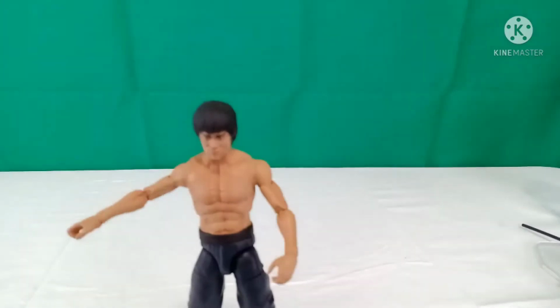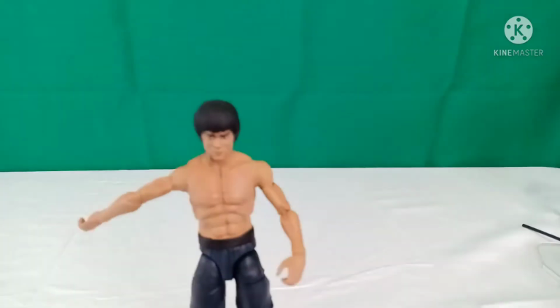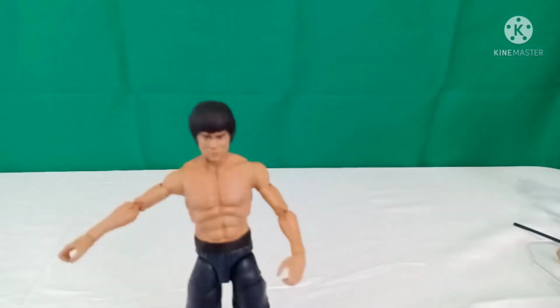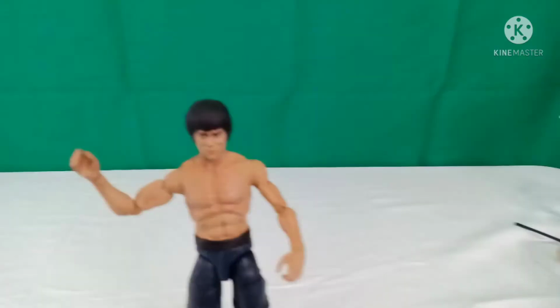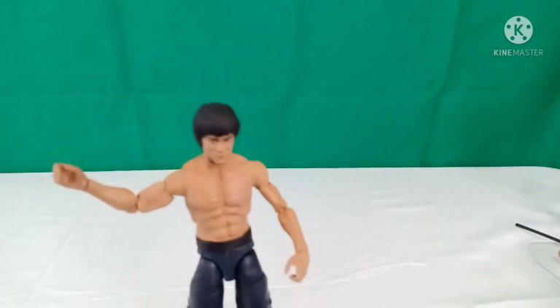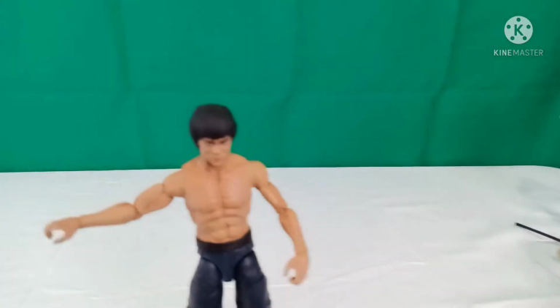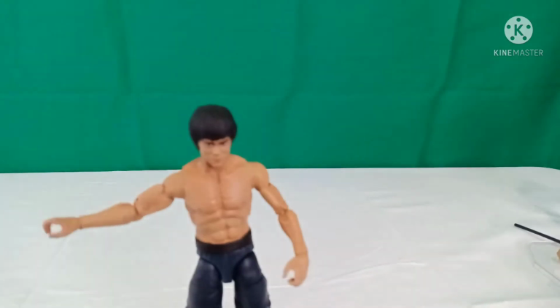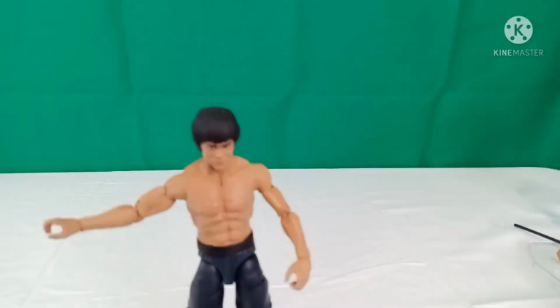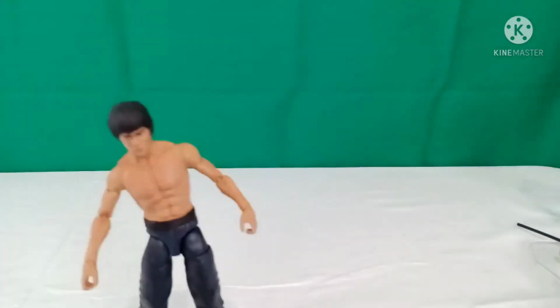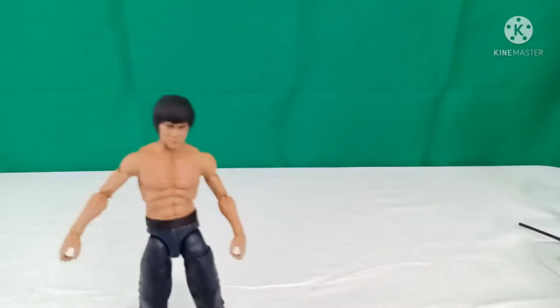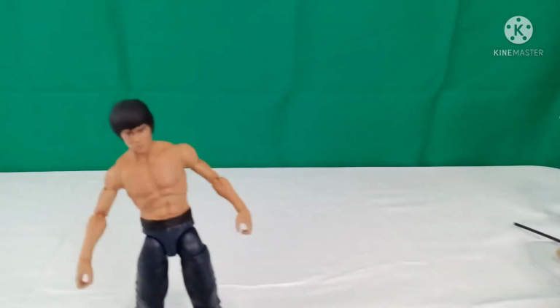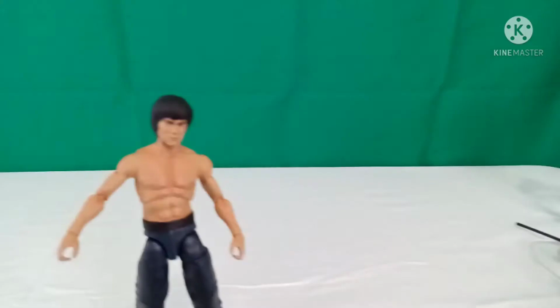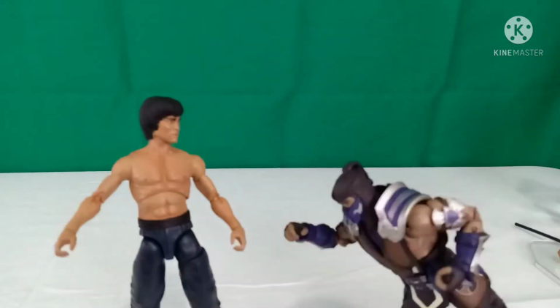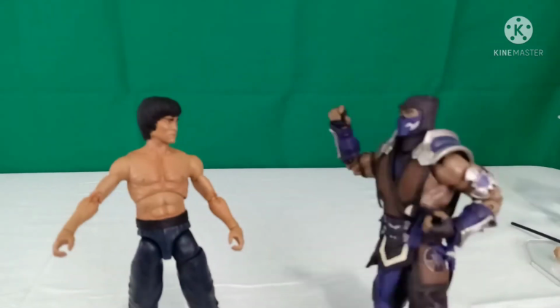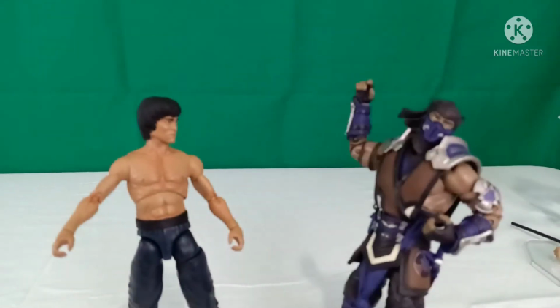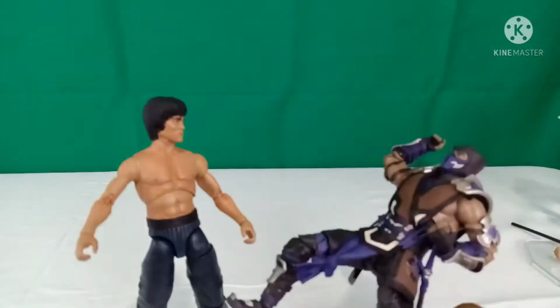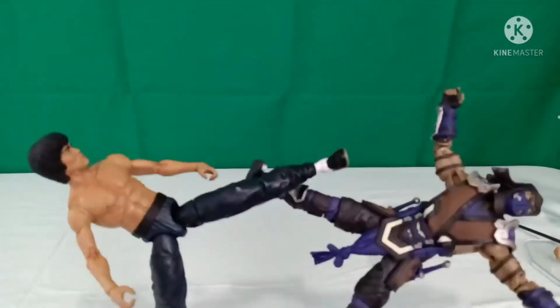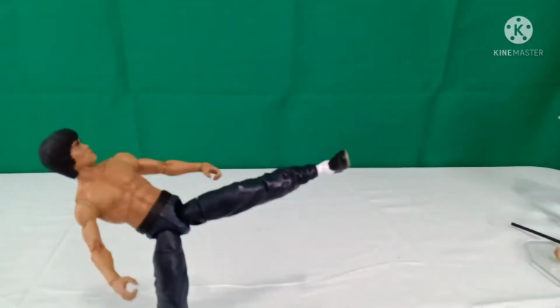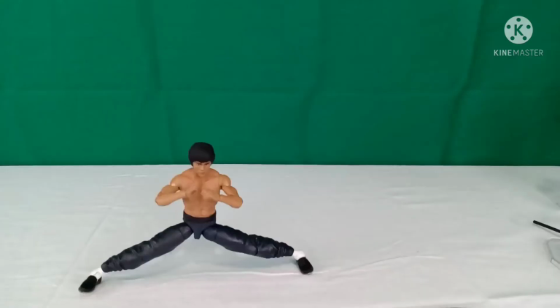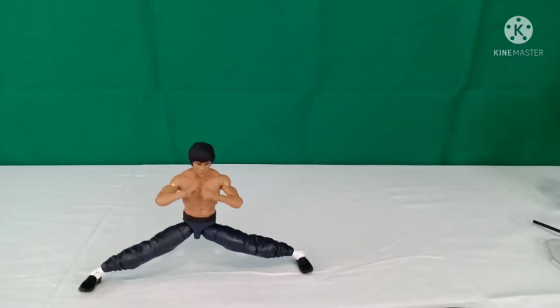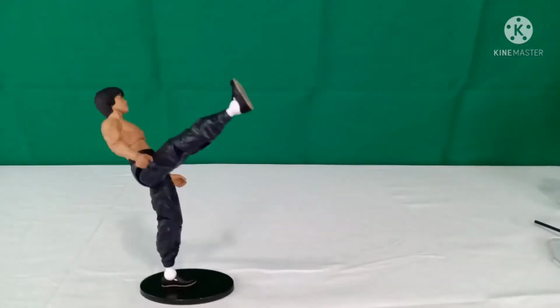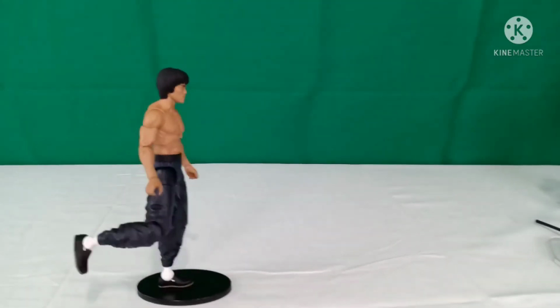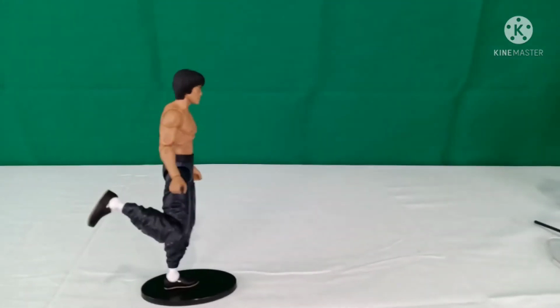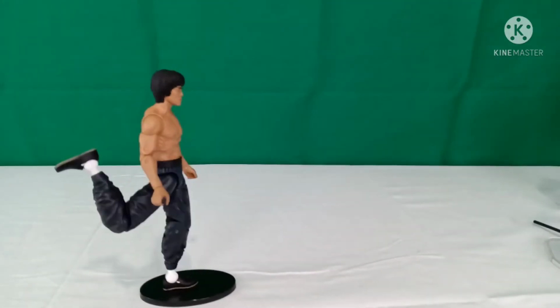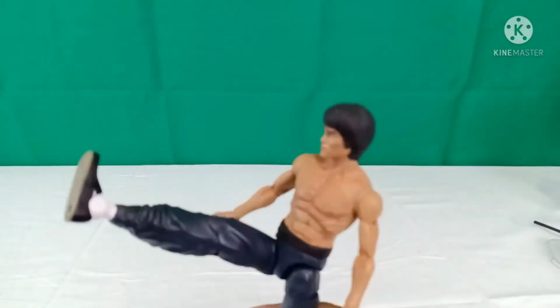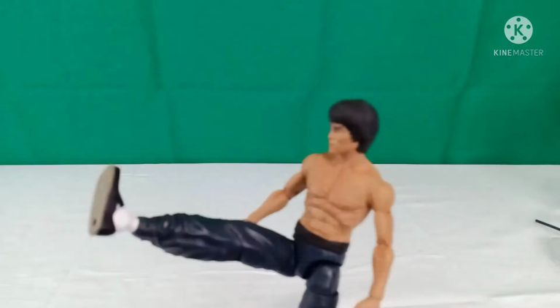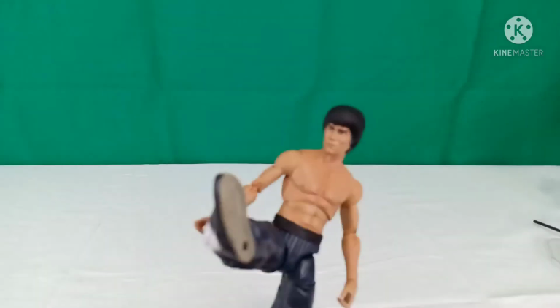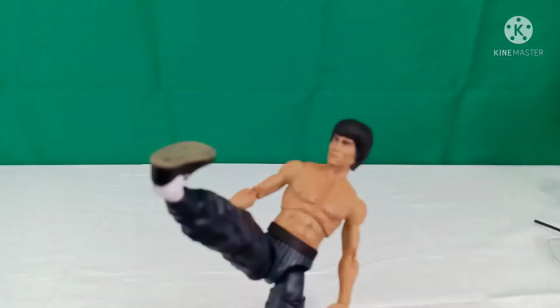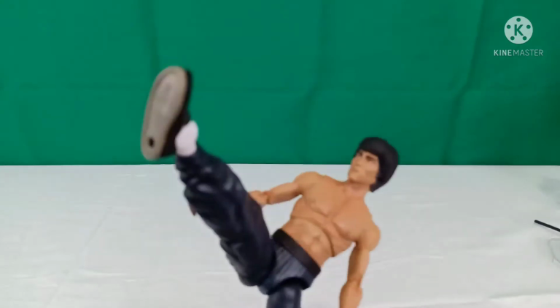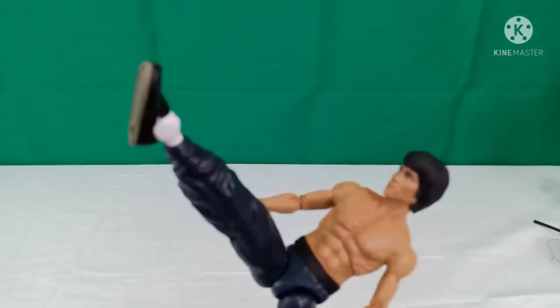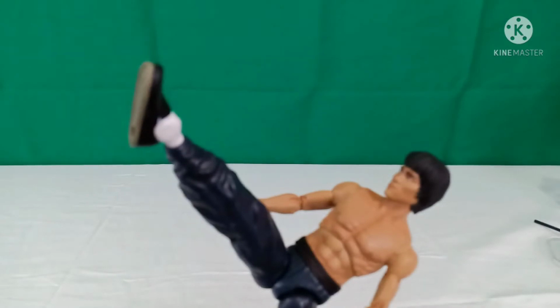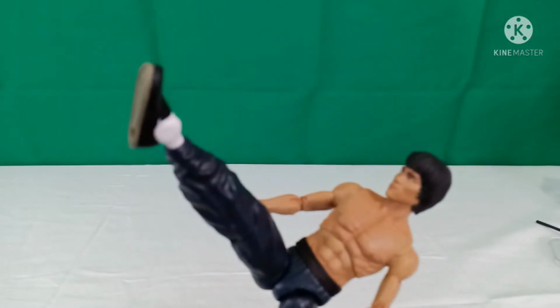Back into the articulation: tricep, double-jointed elbow, wrist movement, and torso movement. He can do a full split, though he can't kick himself in the butt. He has amazing sock and ankle pivot all over the place.